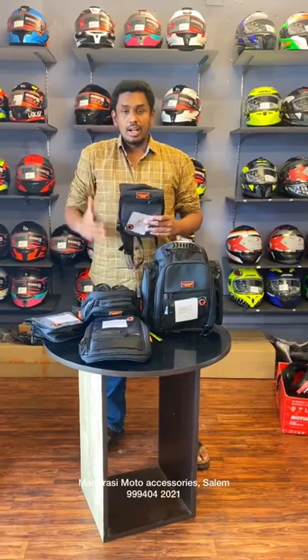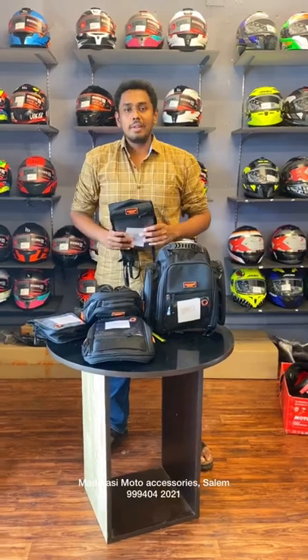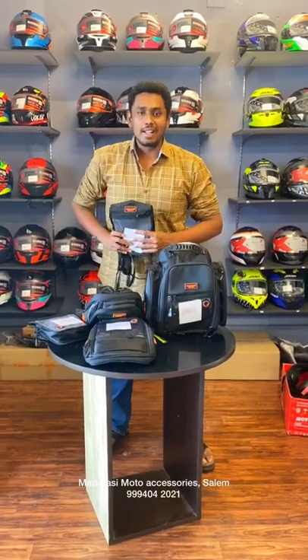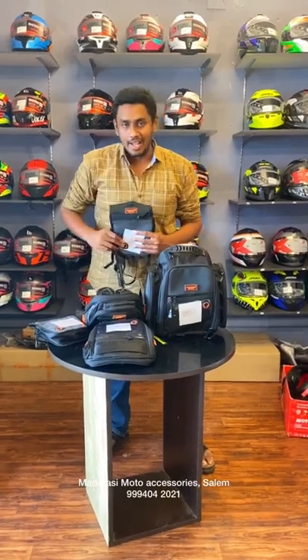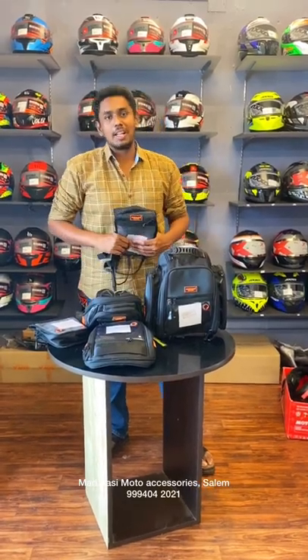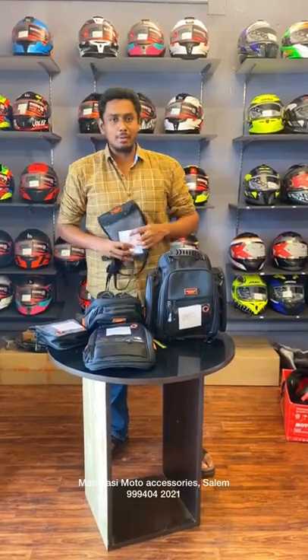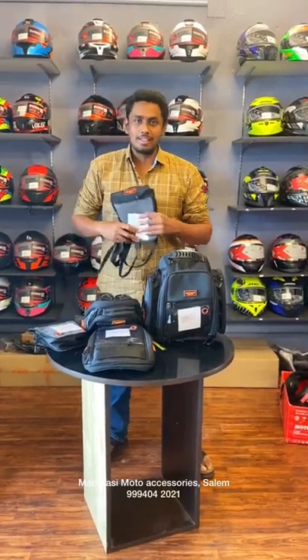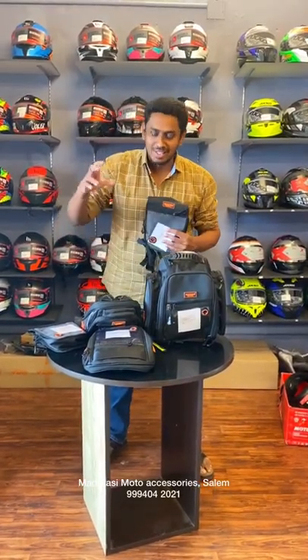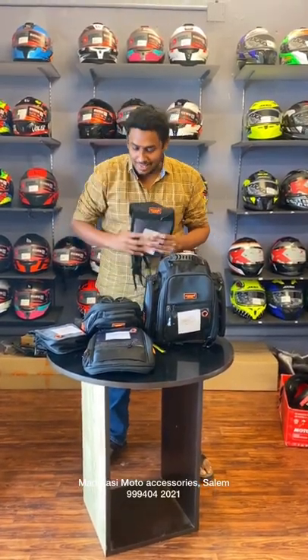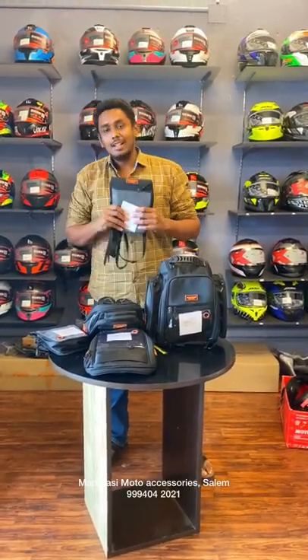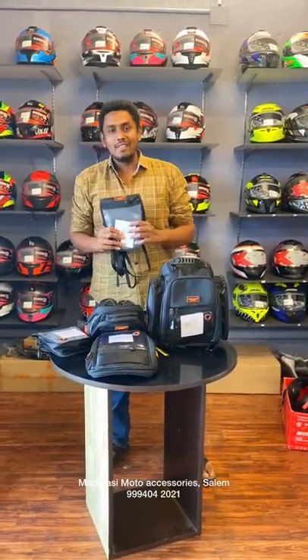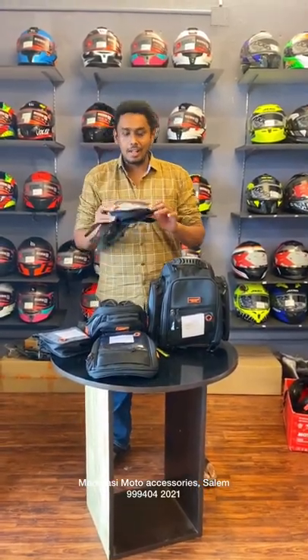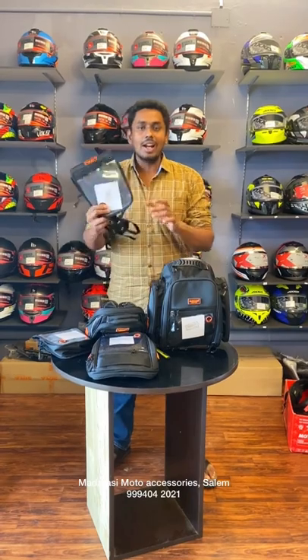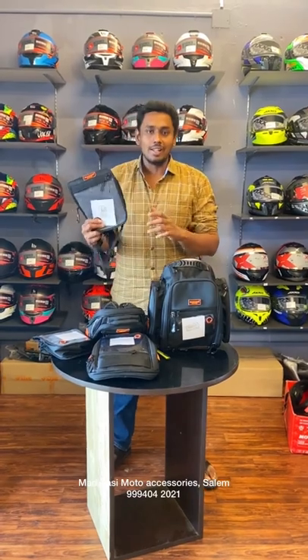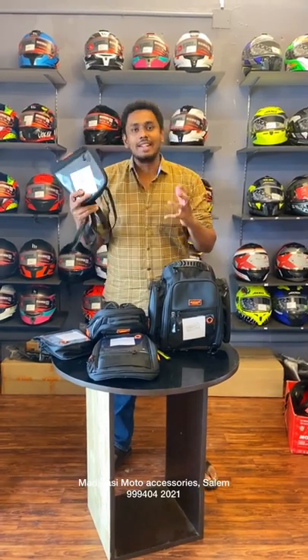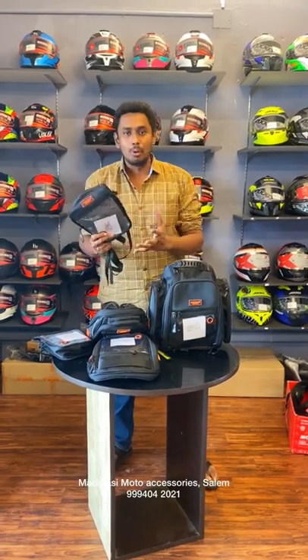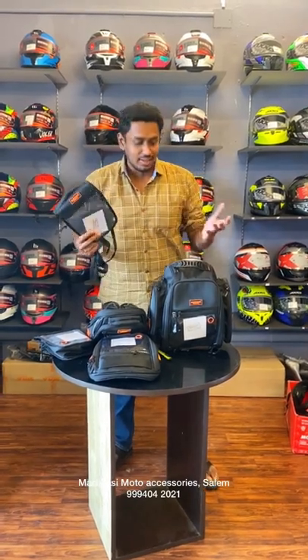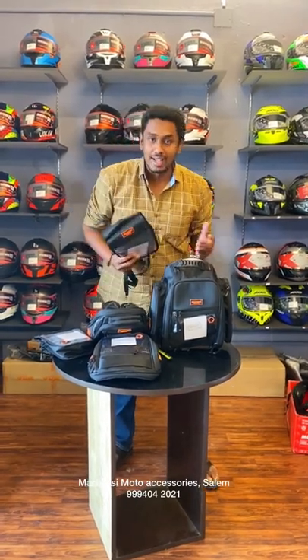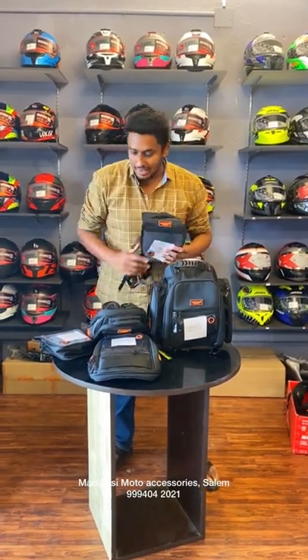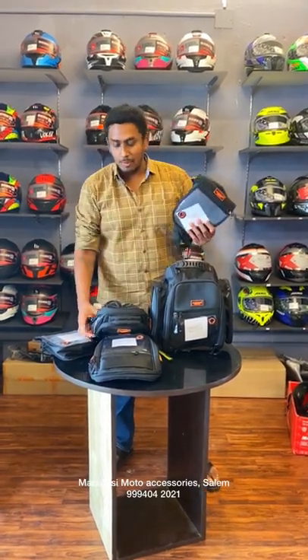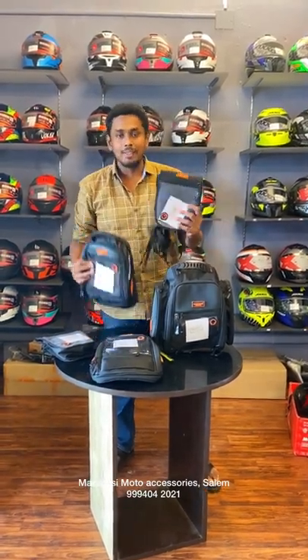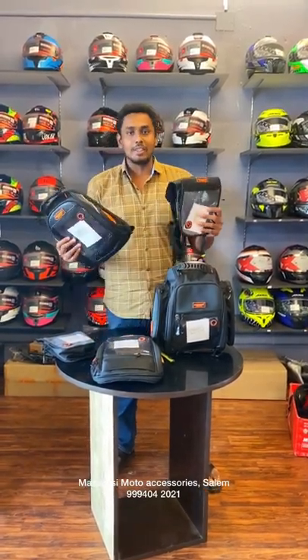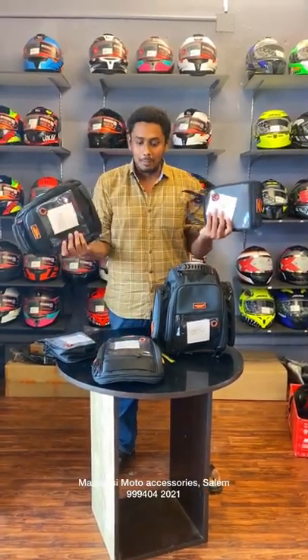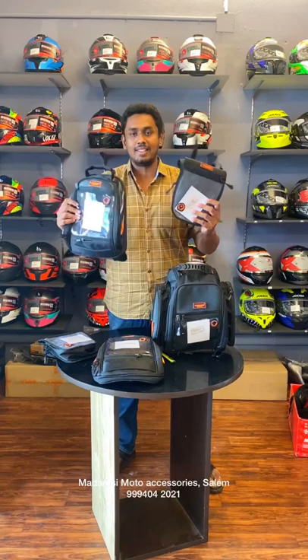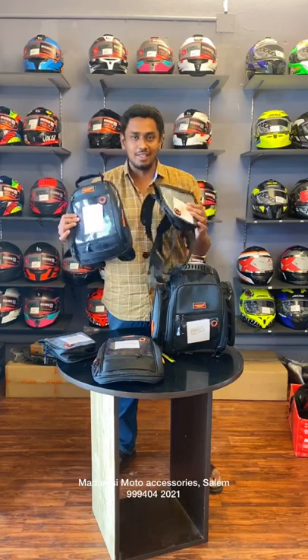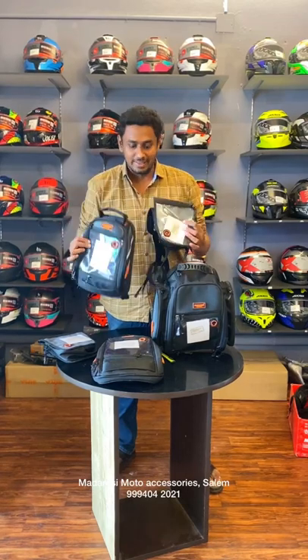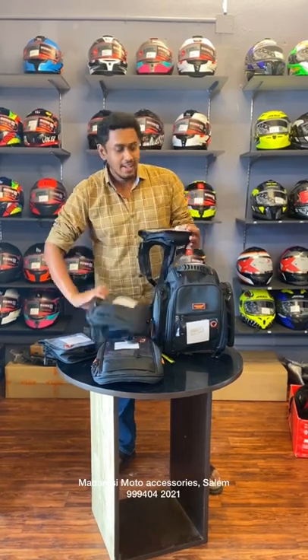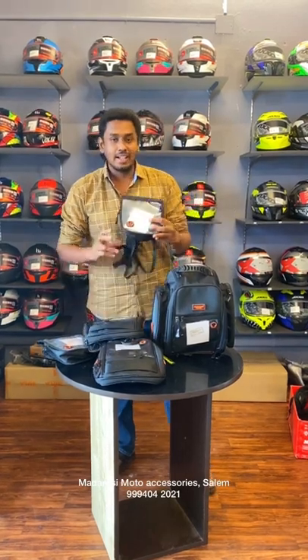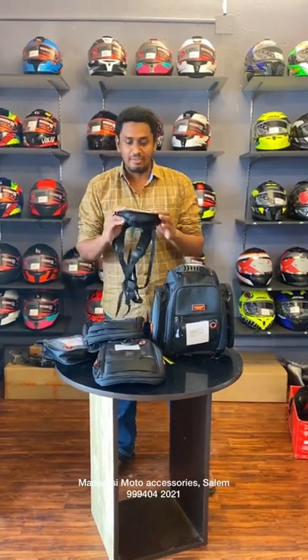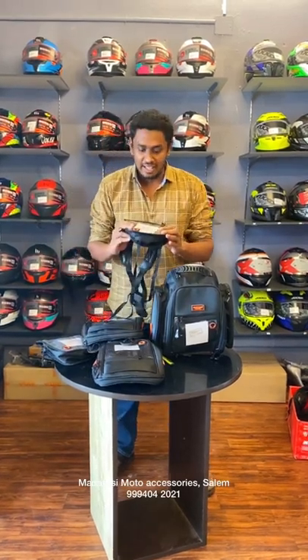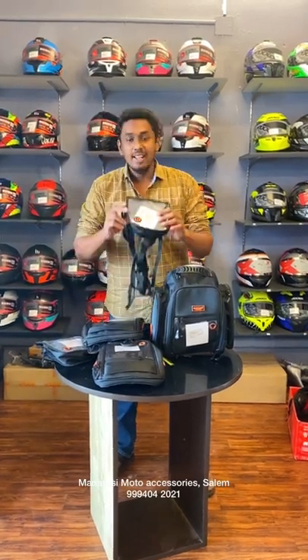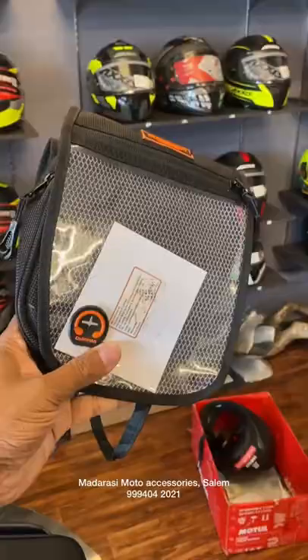Hello everyone, welcome to Malasi Blocks and Accessories. Now we have a great case of tank pouches and tank bags. There are multiple sizes and textures, starting from $5.99.